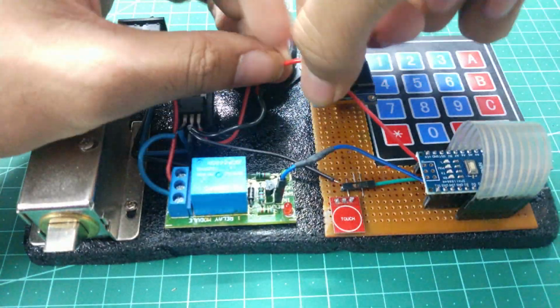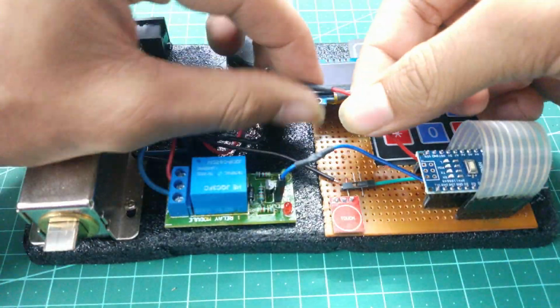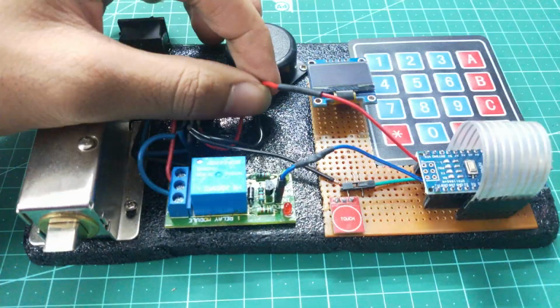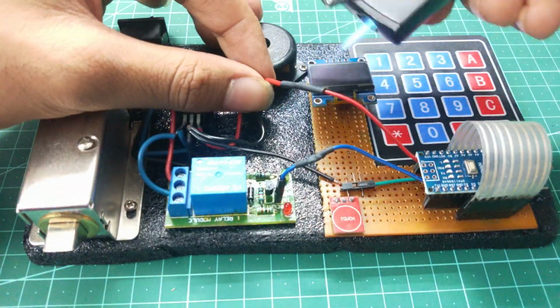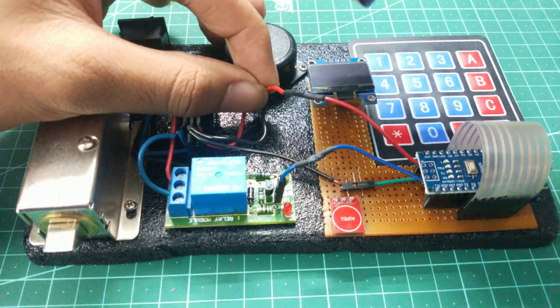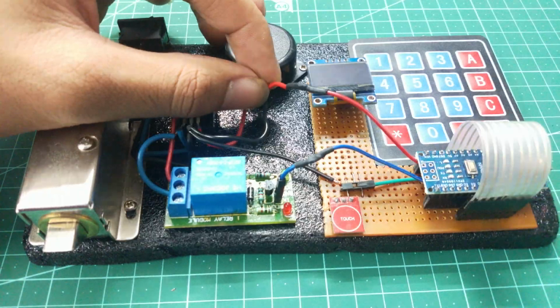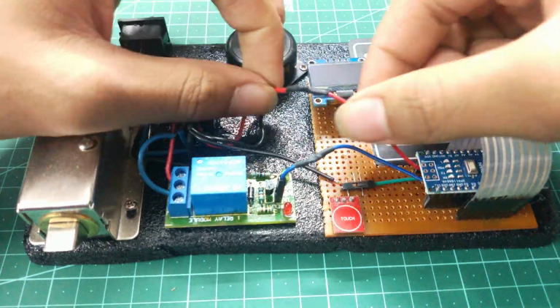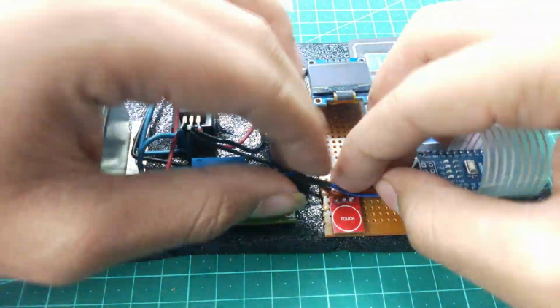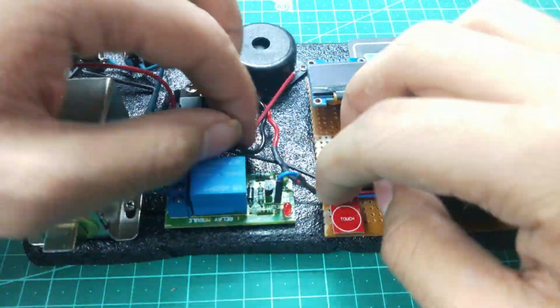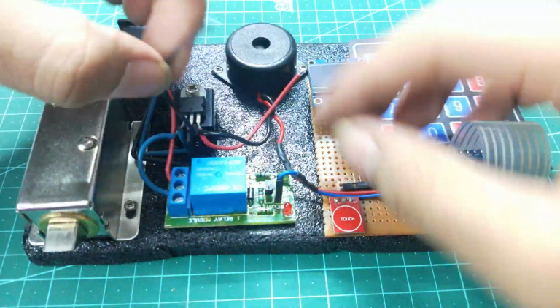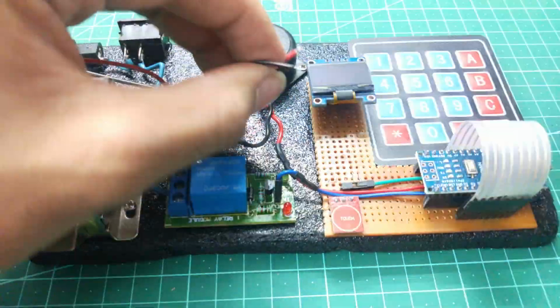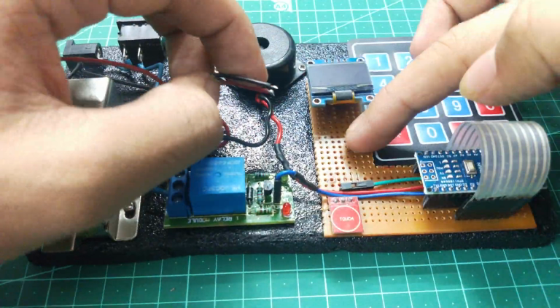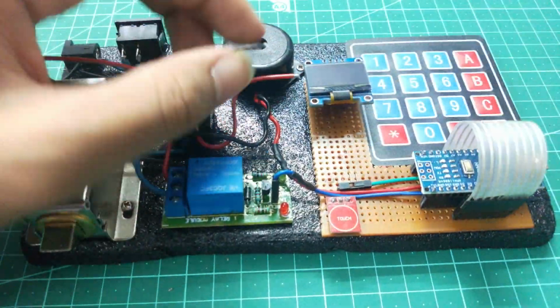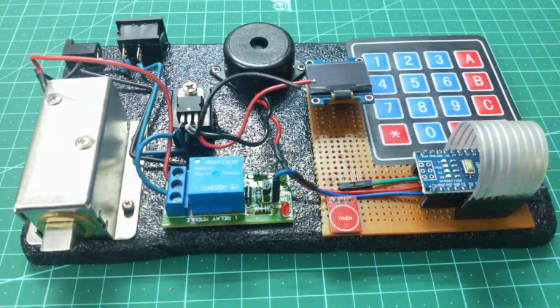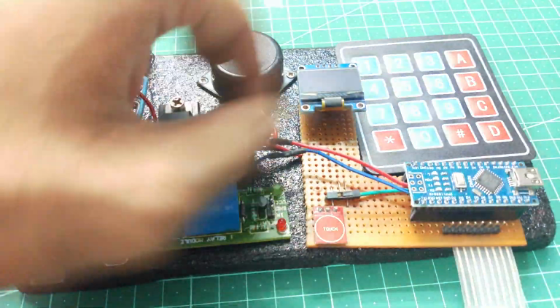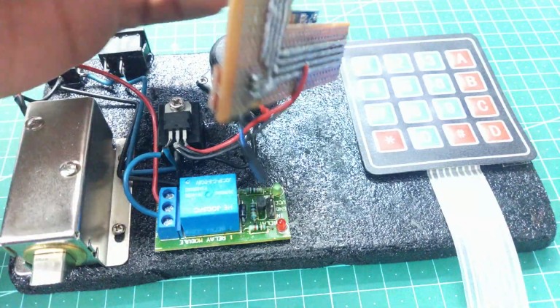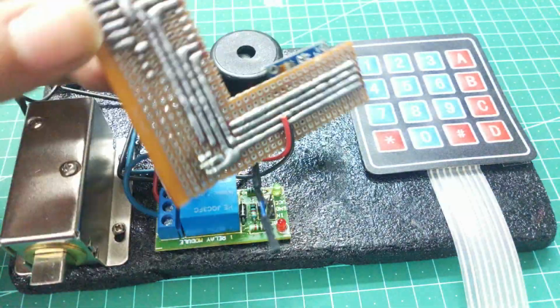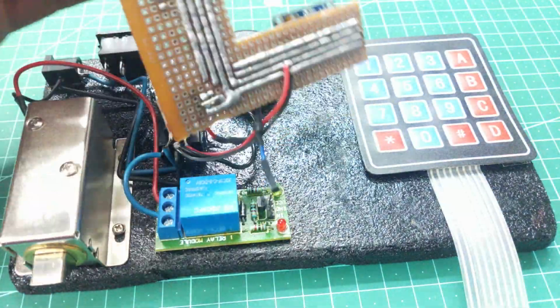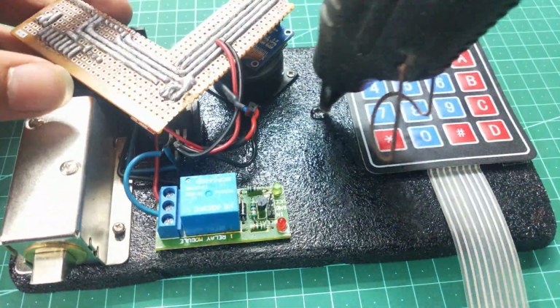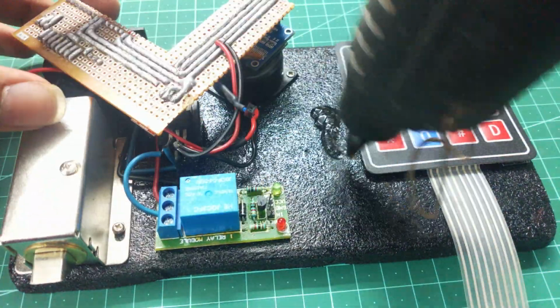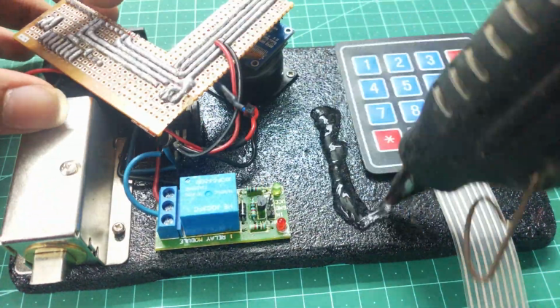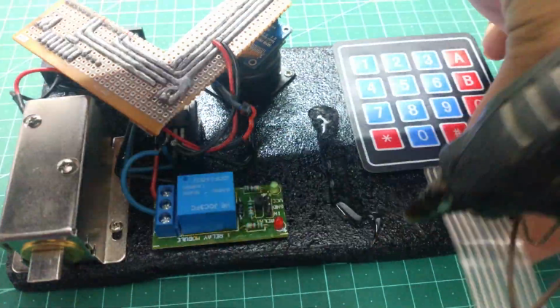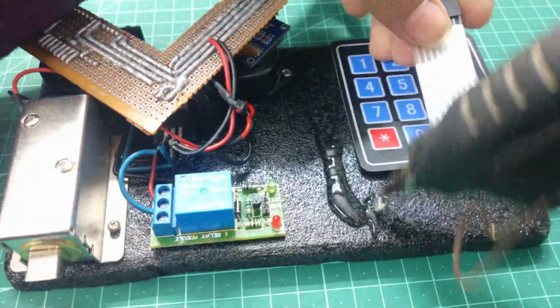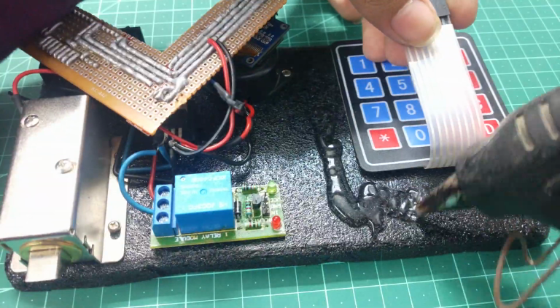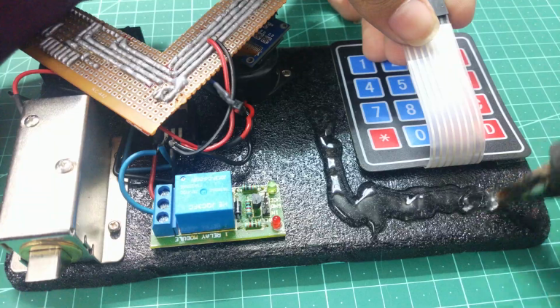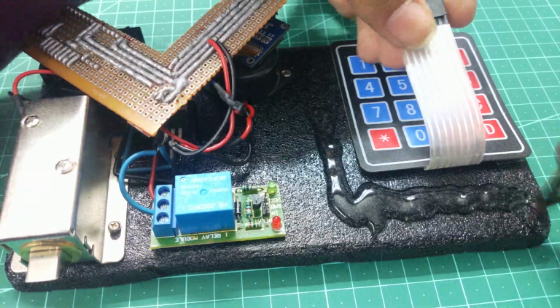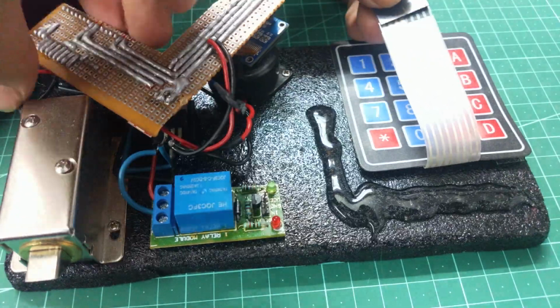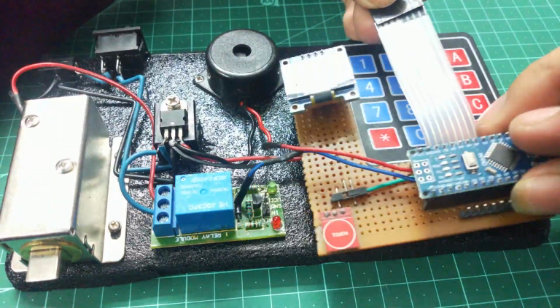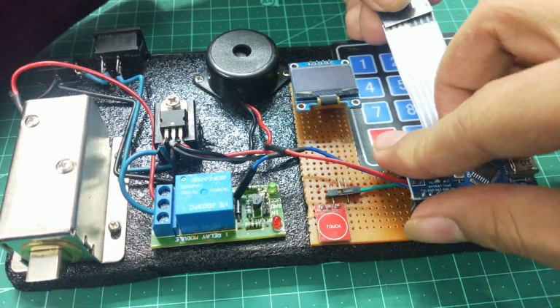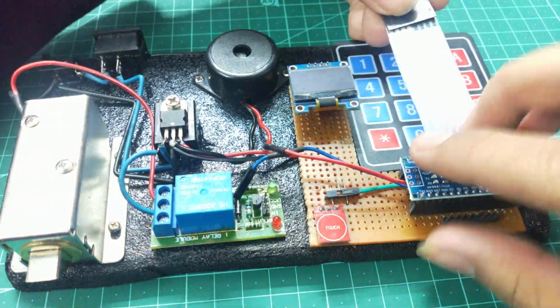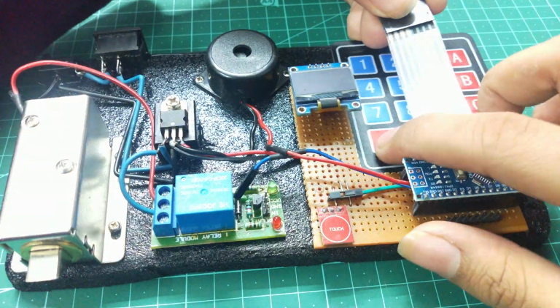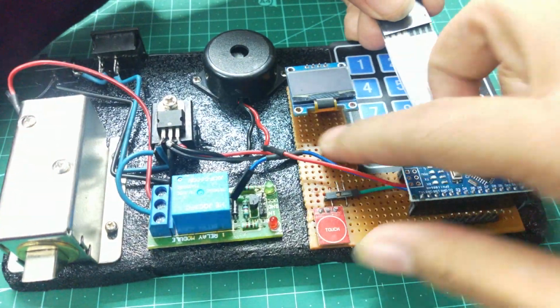I have messed up some wiring, so I have to remove this PCB and reattach it. Let's fix that.